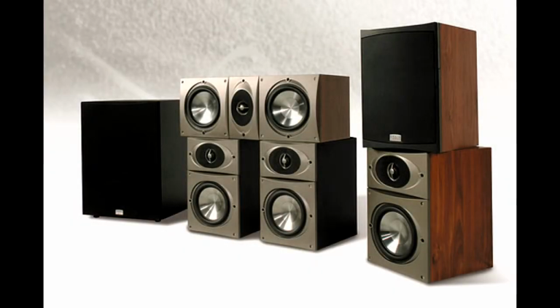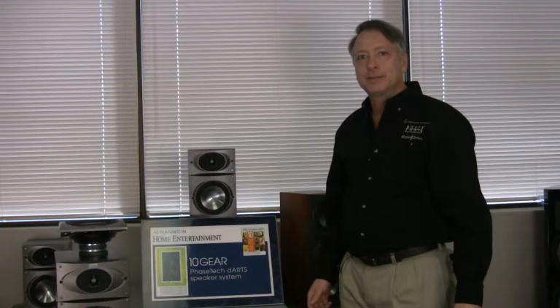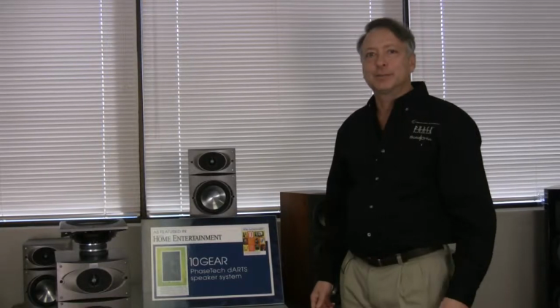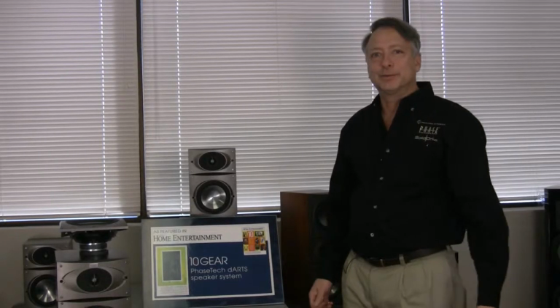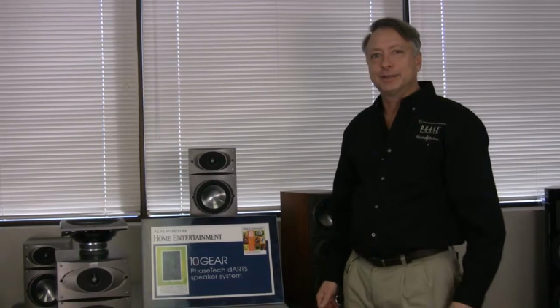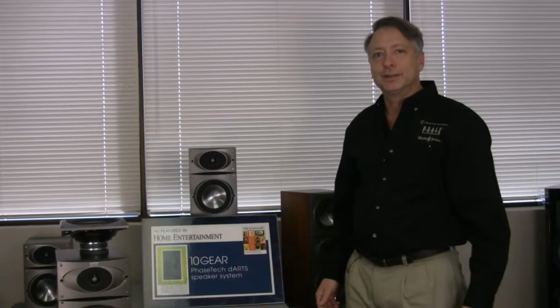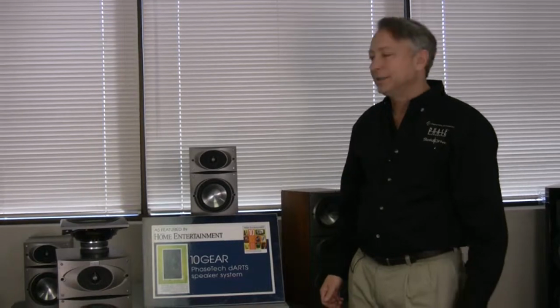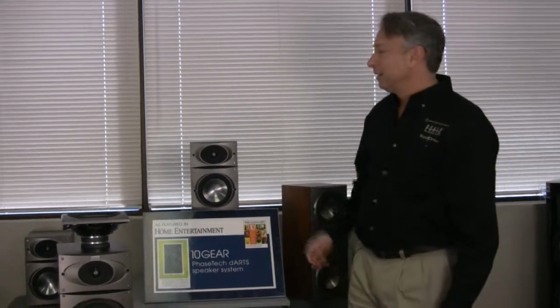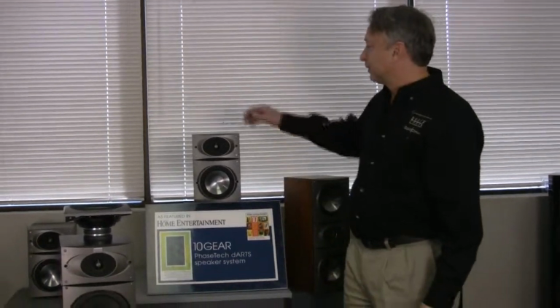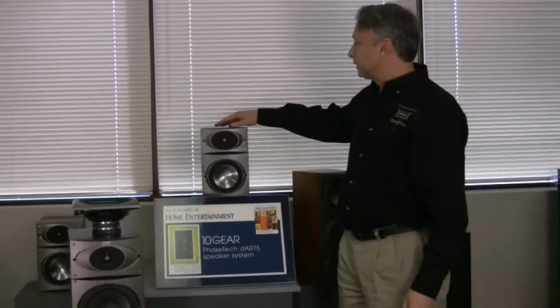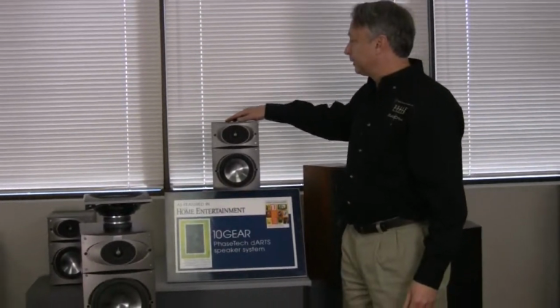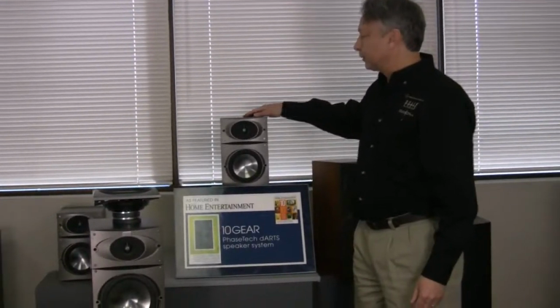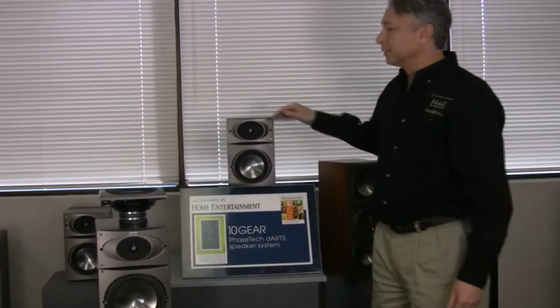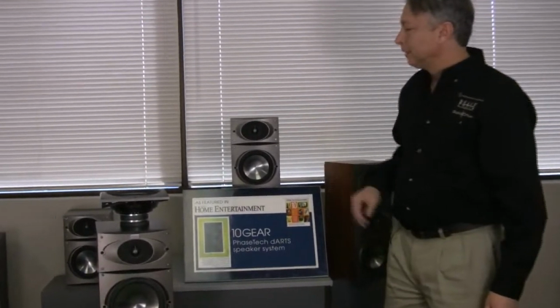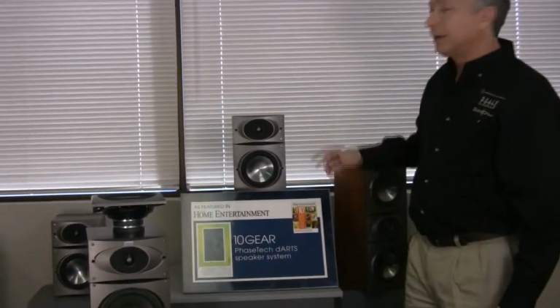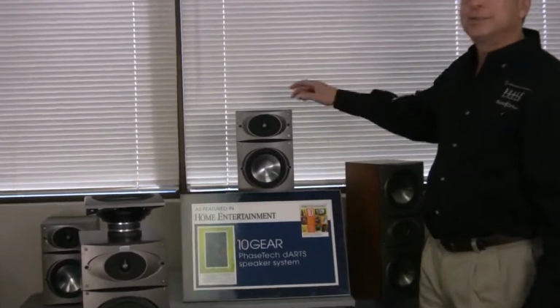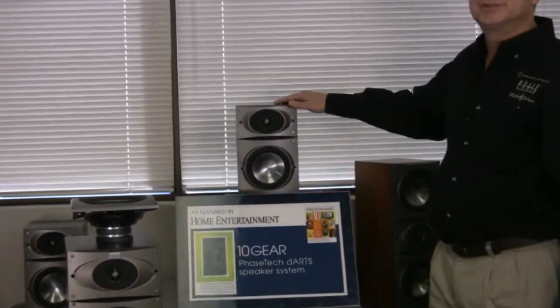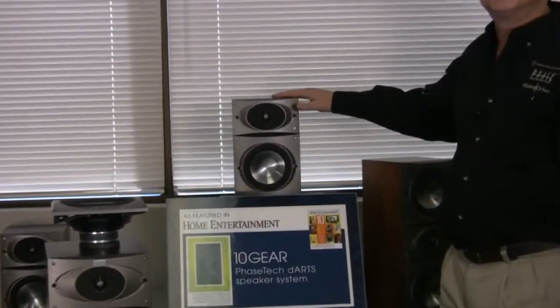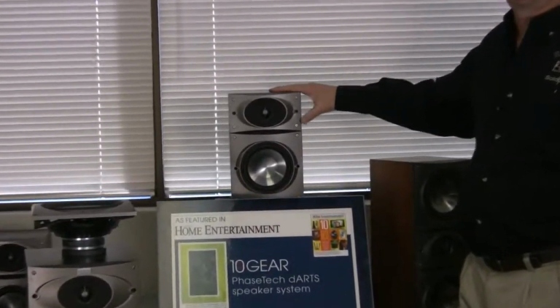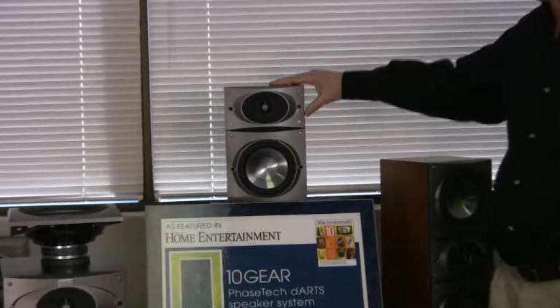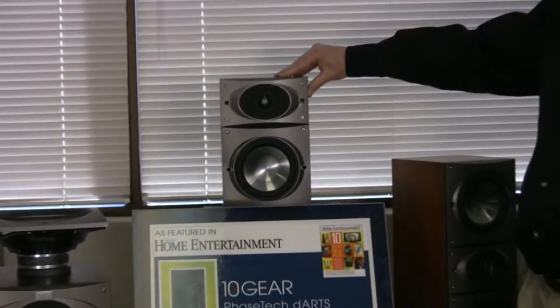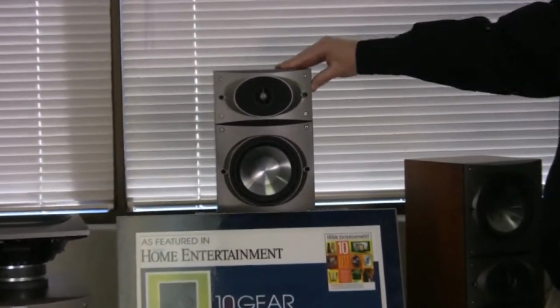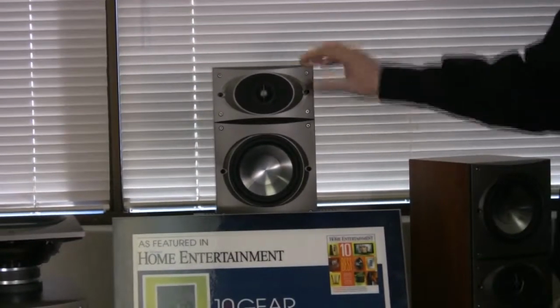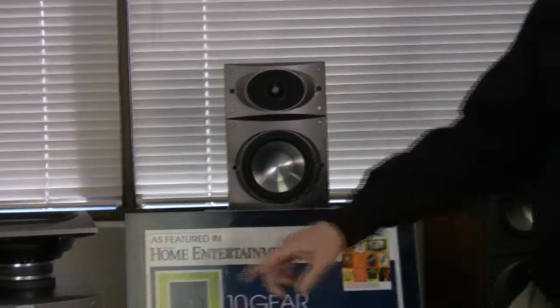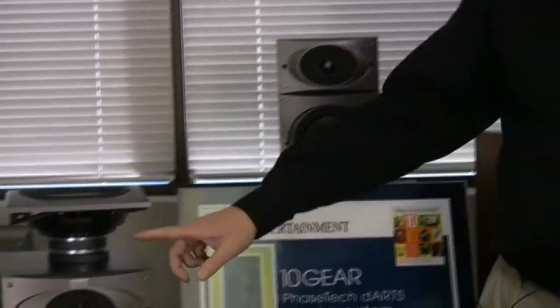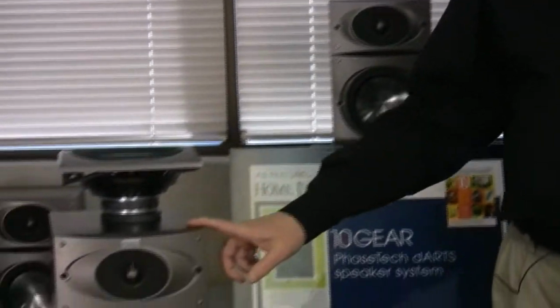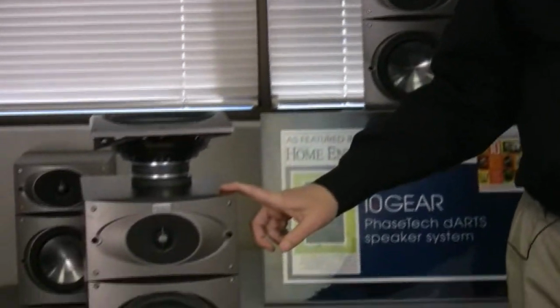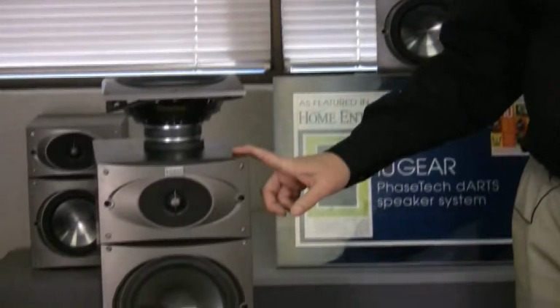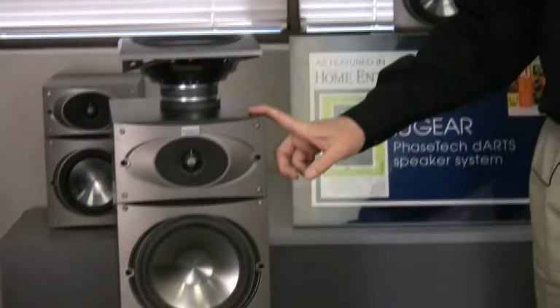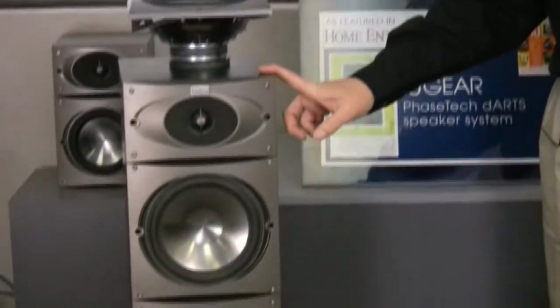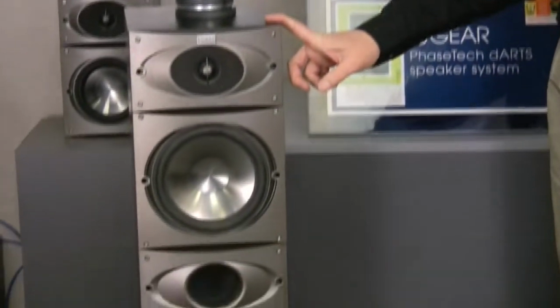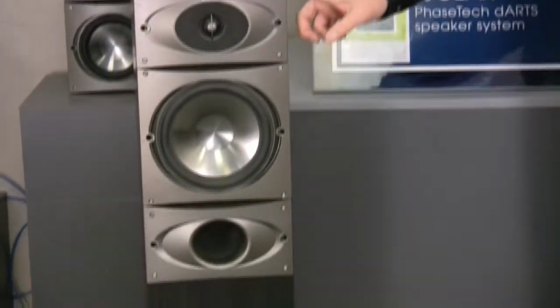Hi, I'm Ken Hecht, President of Phase Technology. This is our Velocity series of speakers. The Velocity series comes in small bookshelves all the way up to towers. There are five models plus the surround speaker.